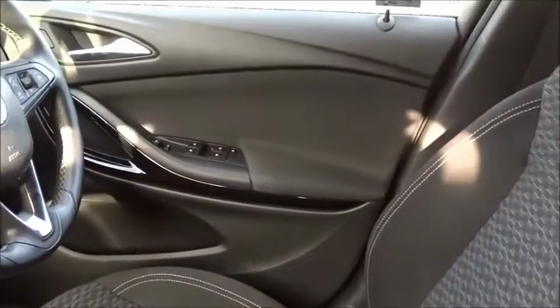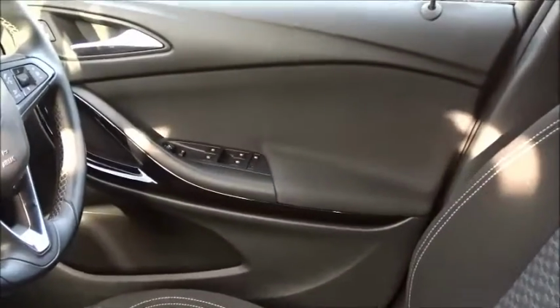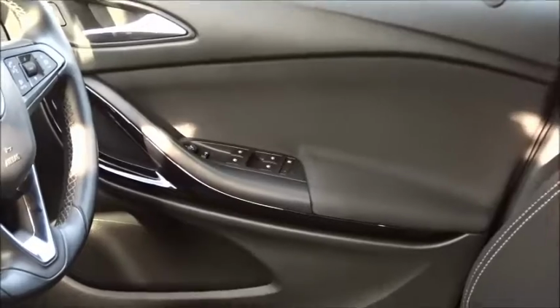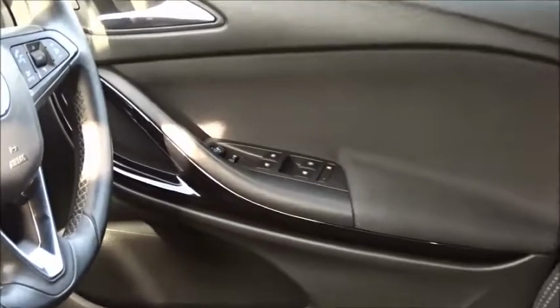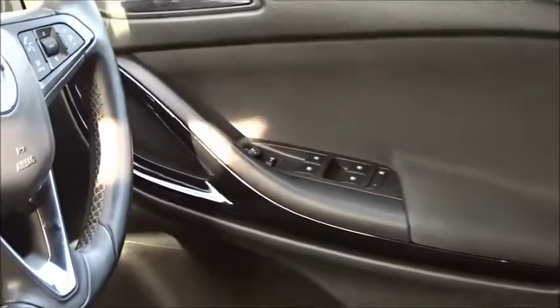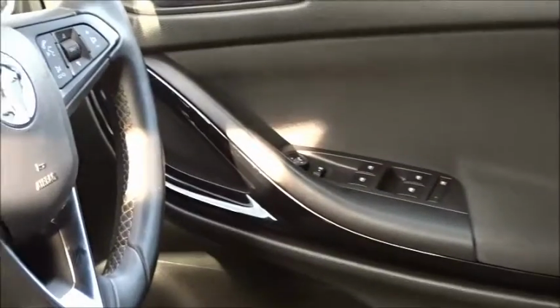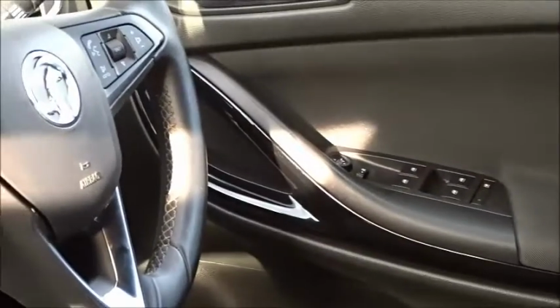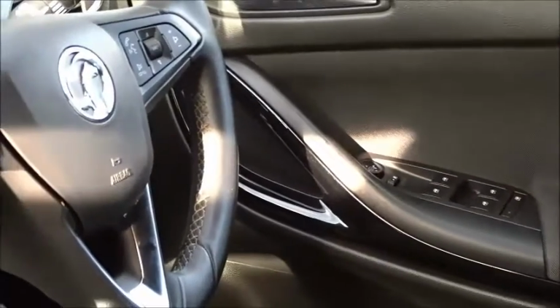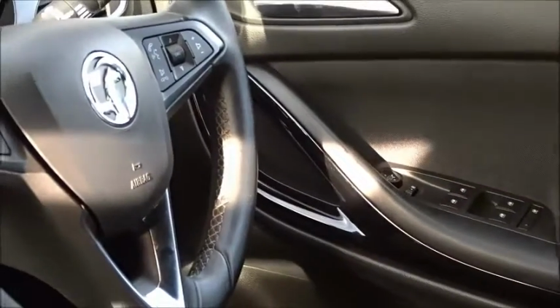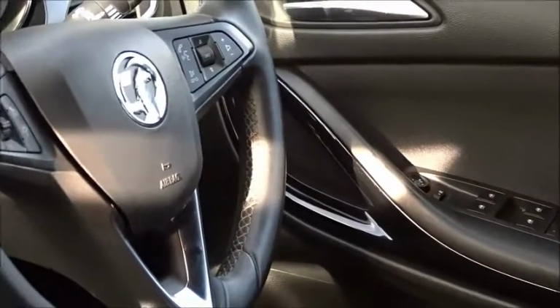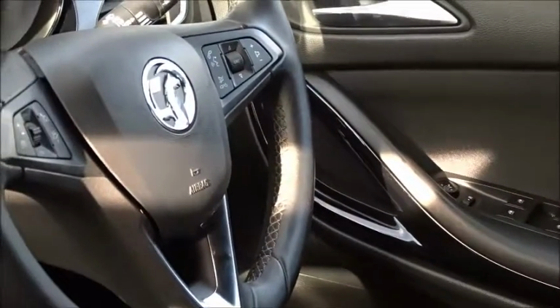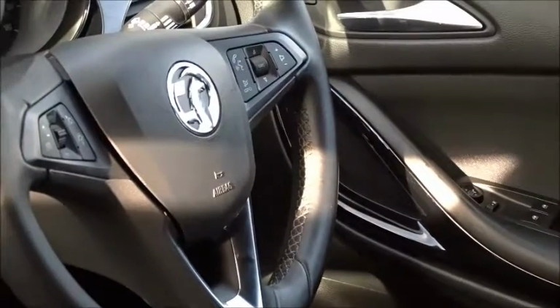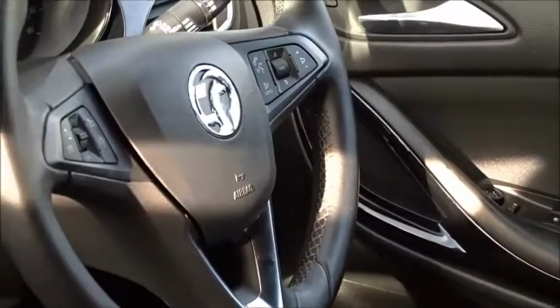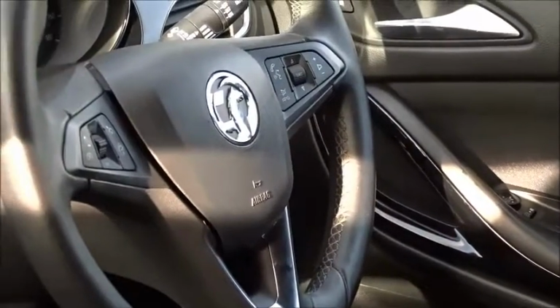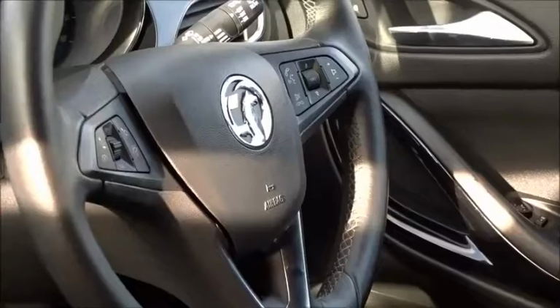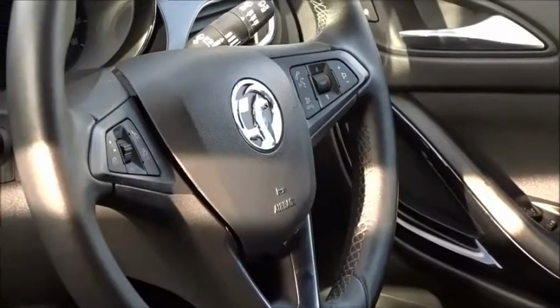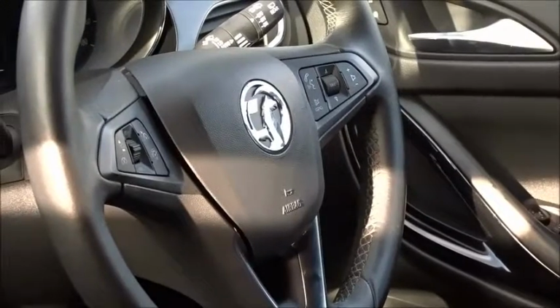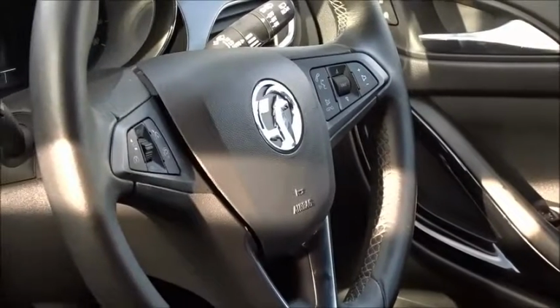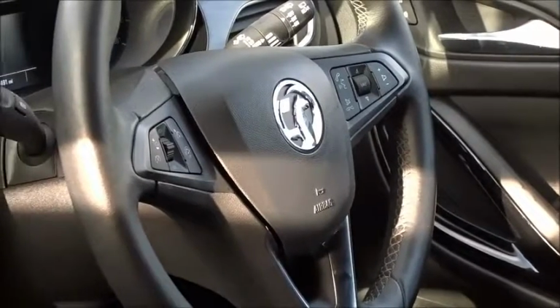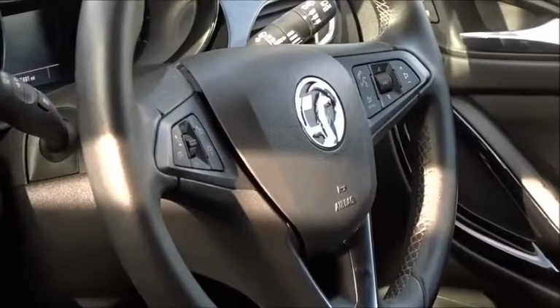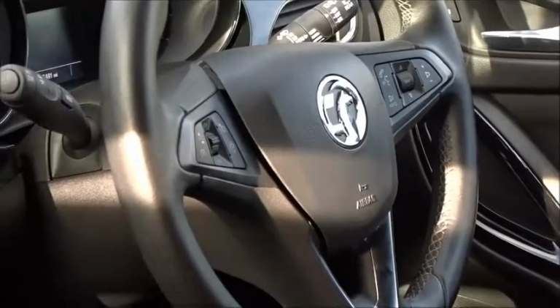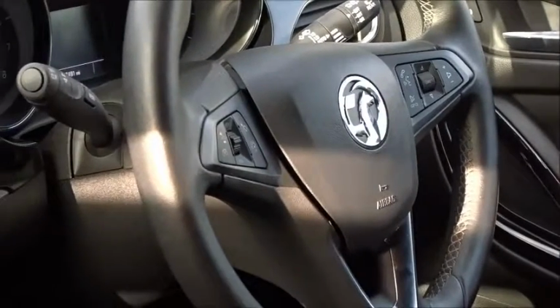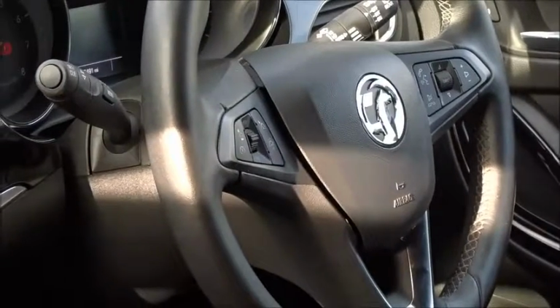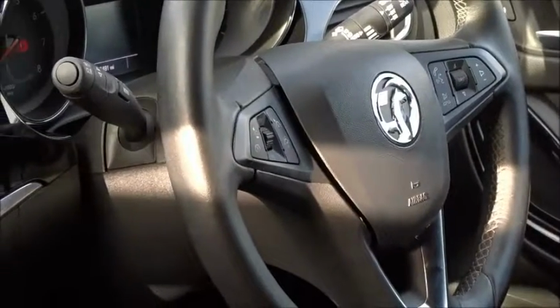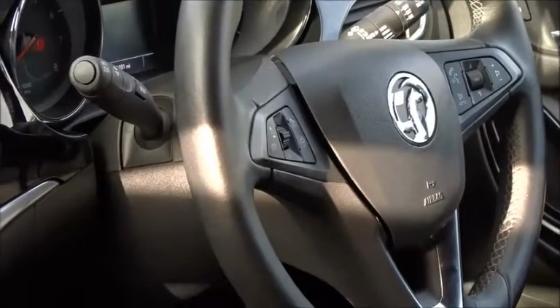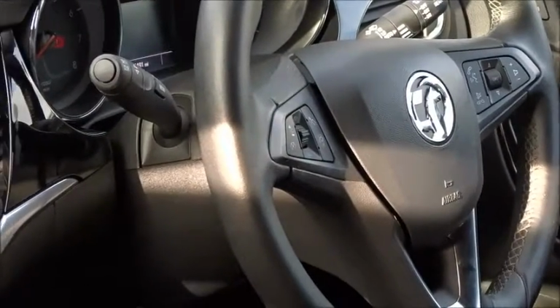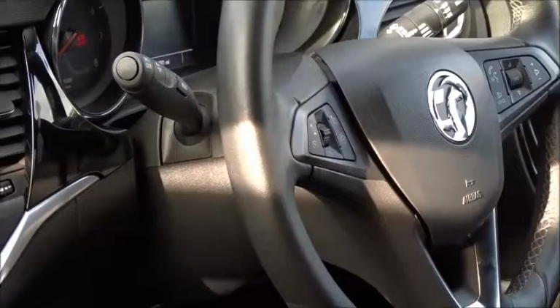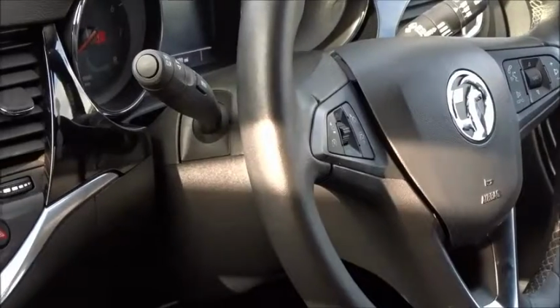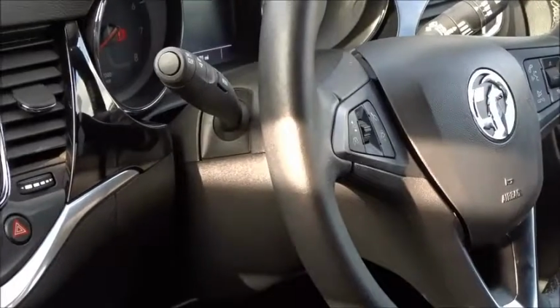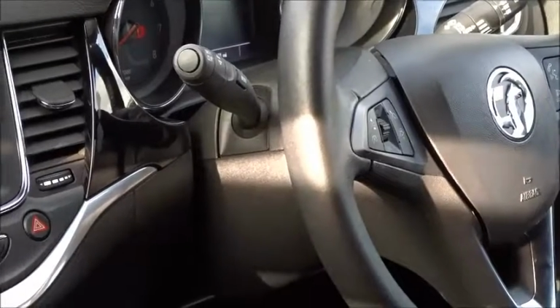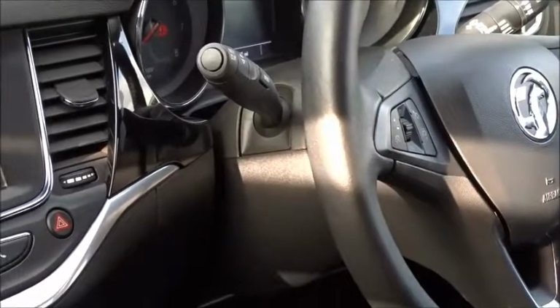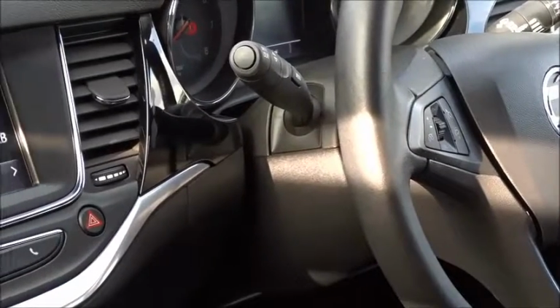There are both front and rear electric windows, electrically operated door mirrors, automatic headlamp settings which can be manually overridden, rain-sensitive wipers, and a leather multi-function steering wheel with full audio controls, Bluetooth device connectivity, cruise control, and speed limiter.